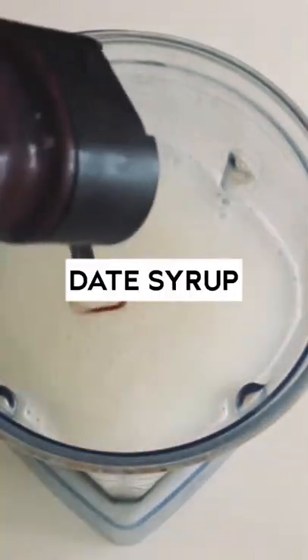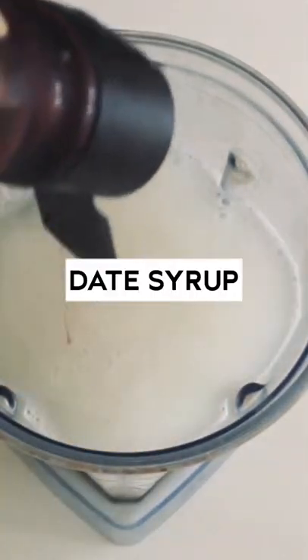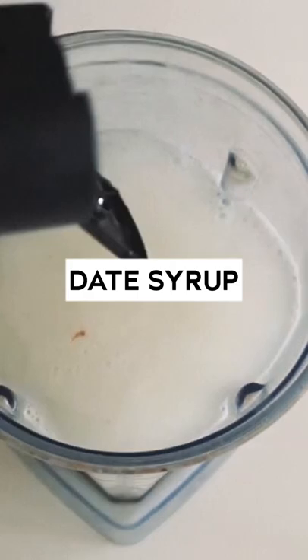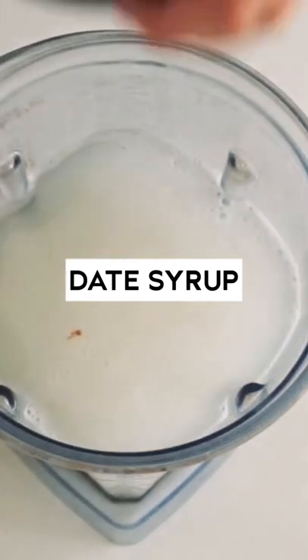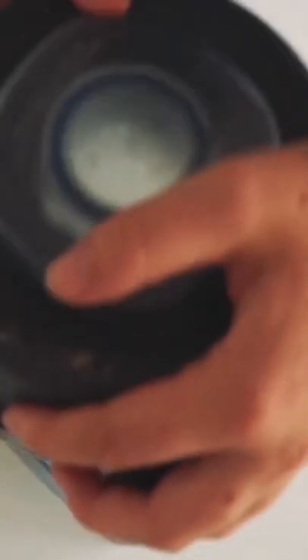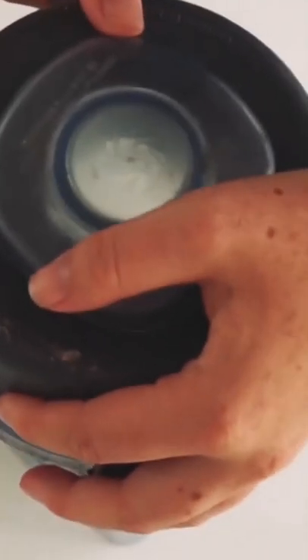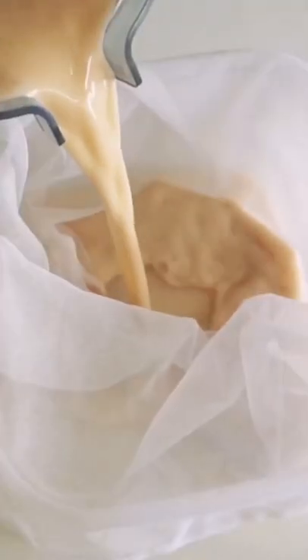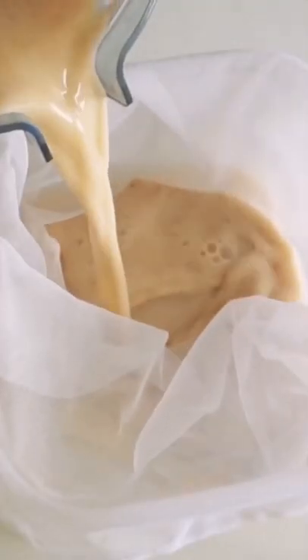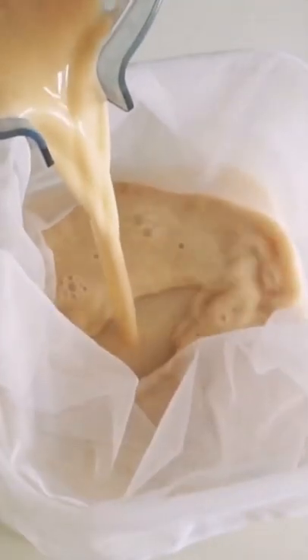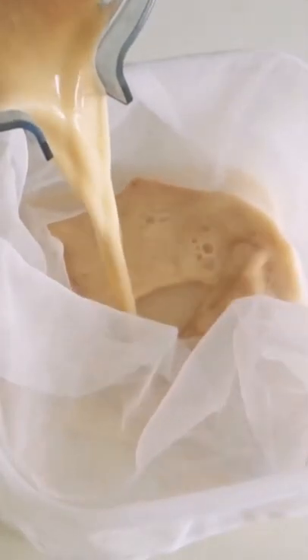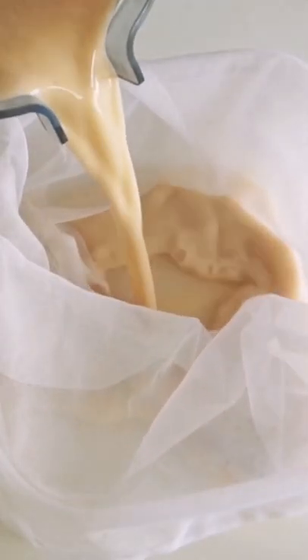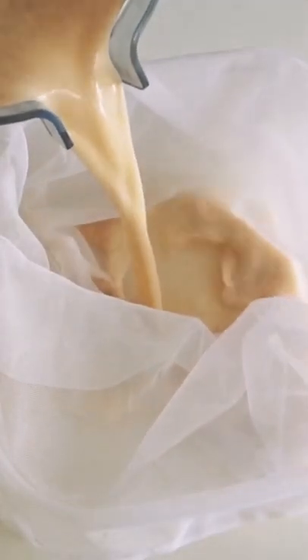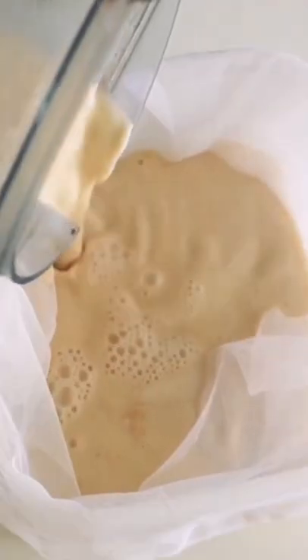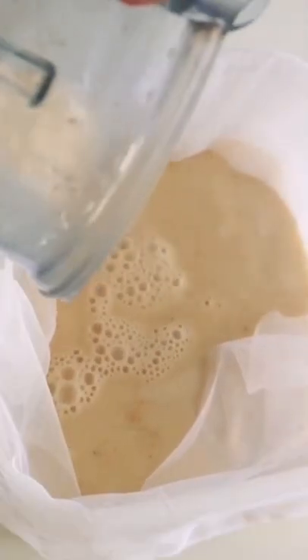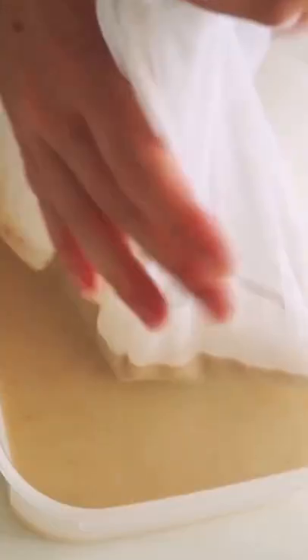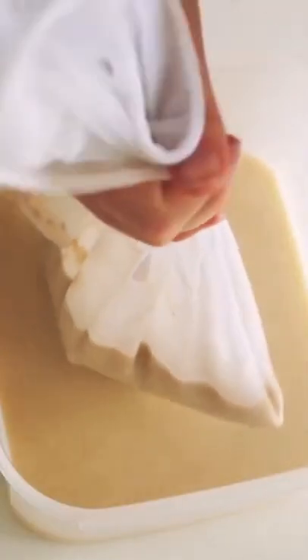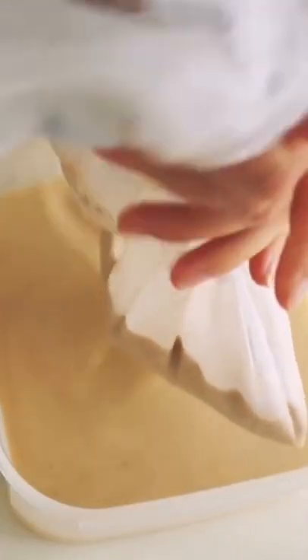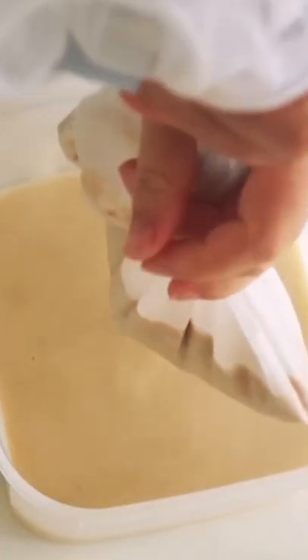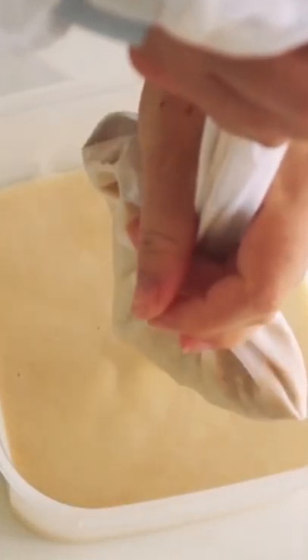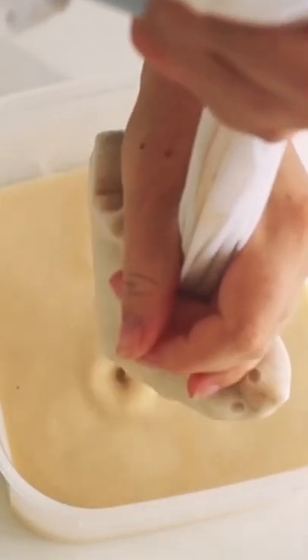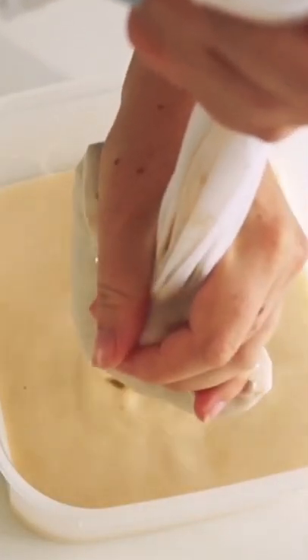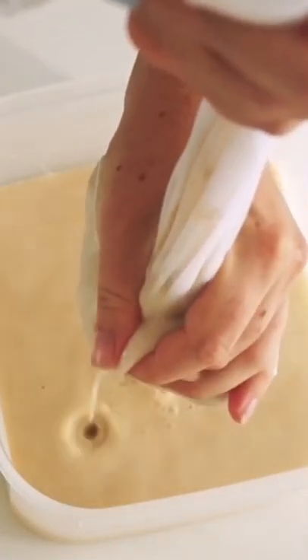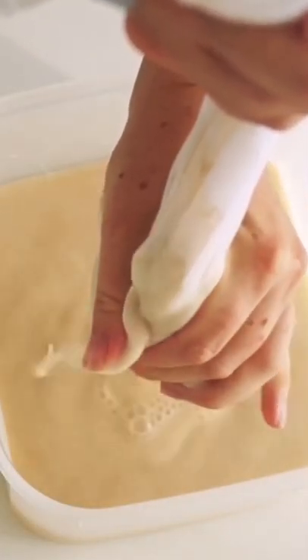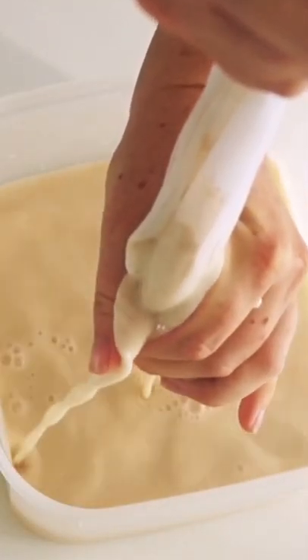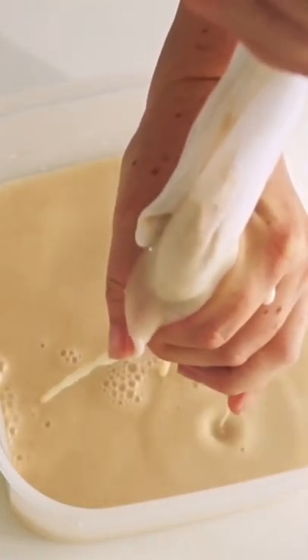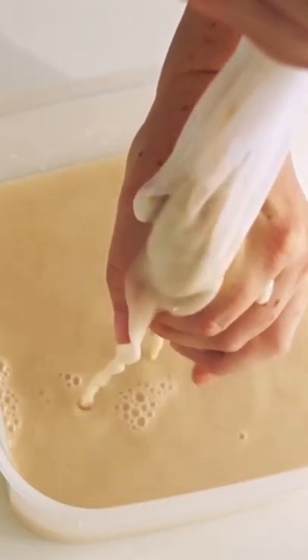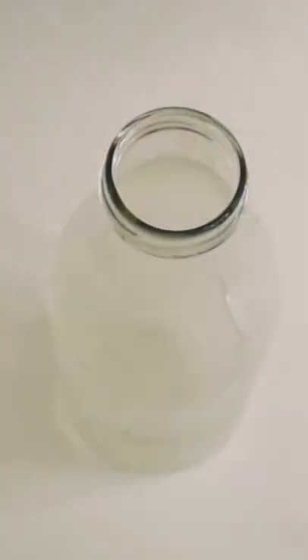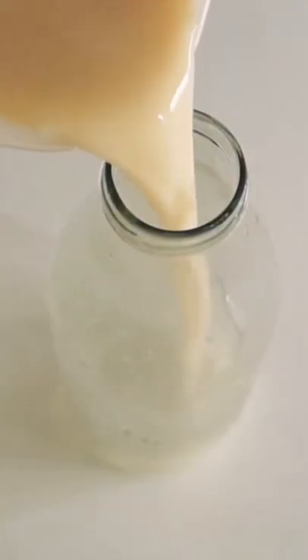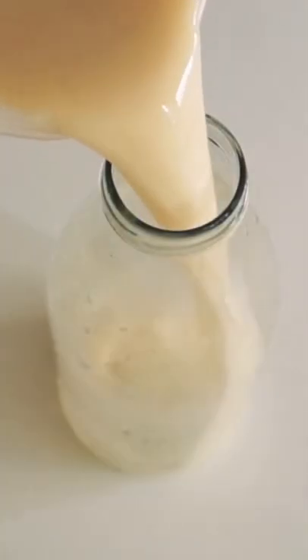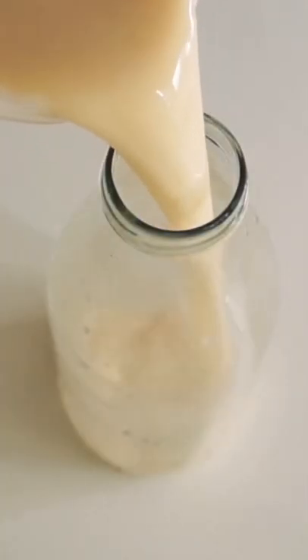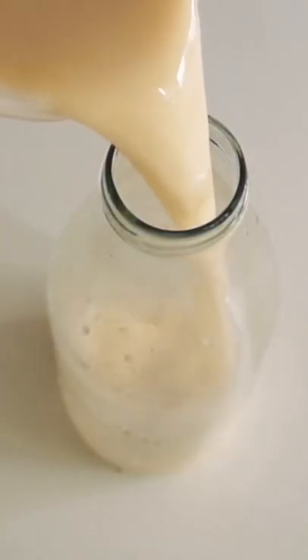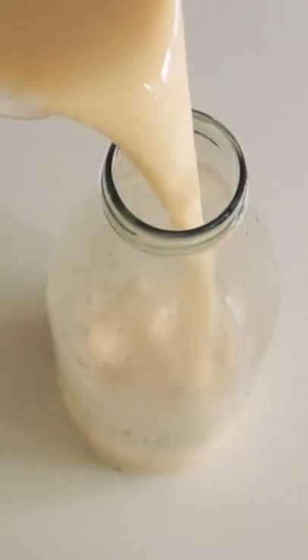I get myself a container or a bowl and put a nut milk bag over it. Then with this — I'm using a reusable produce bag — I basically just squeeze out all of the milk, and then I'm left with some pulp.